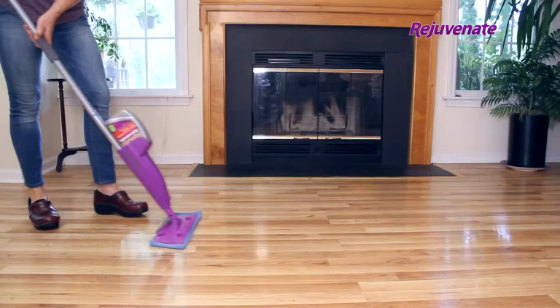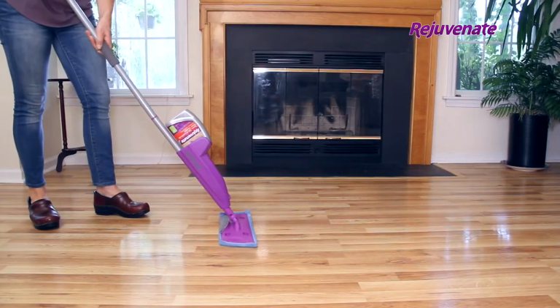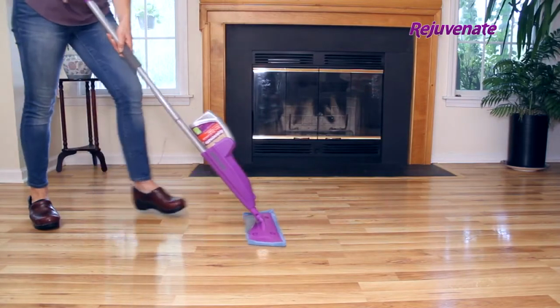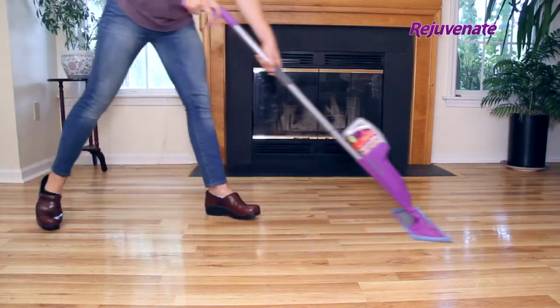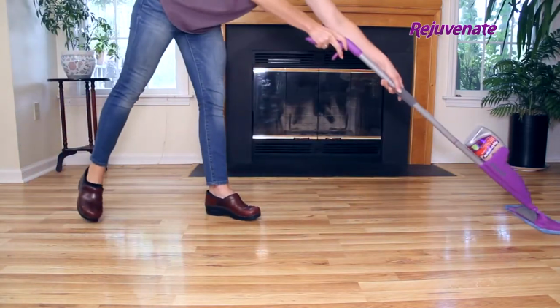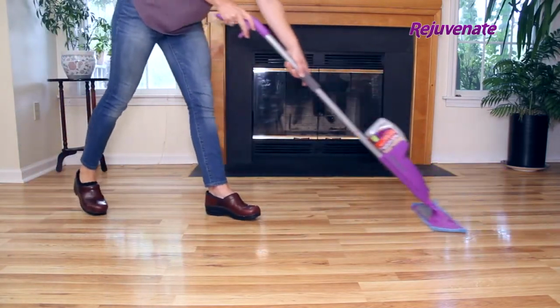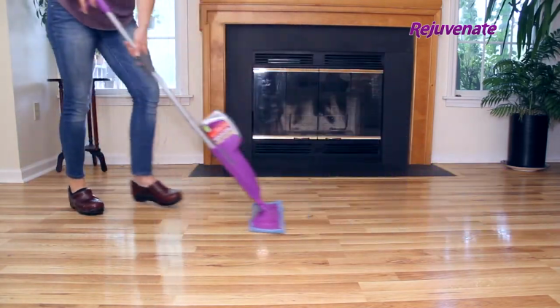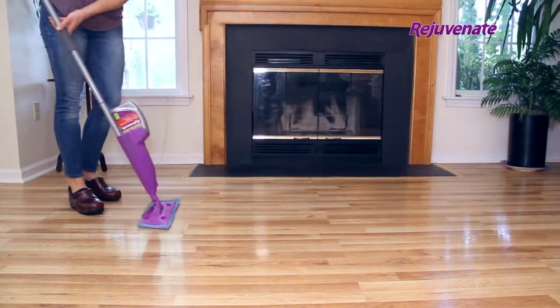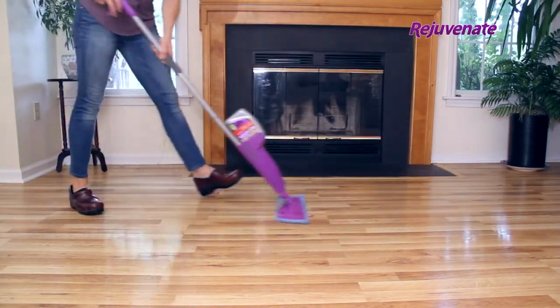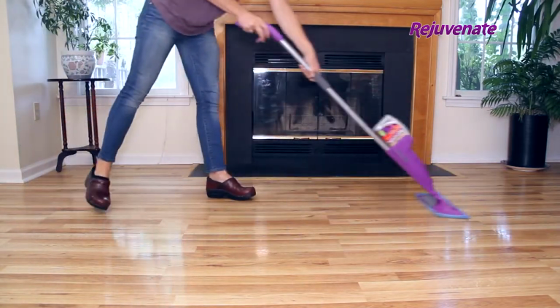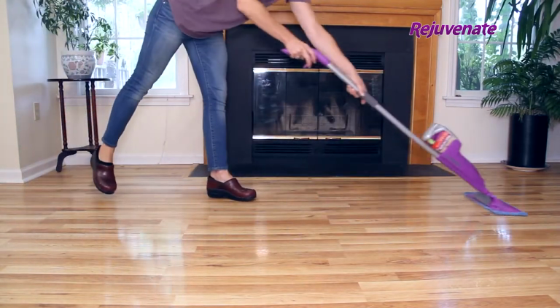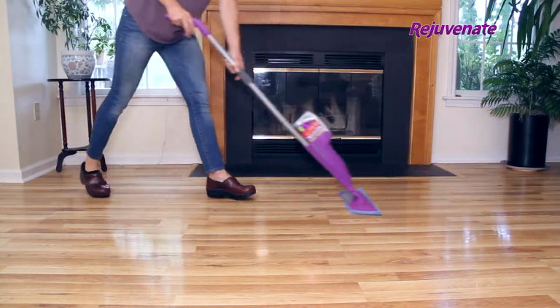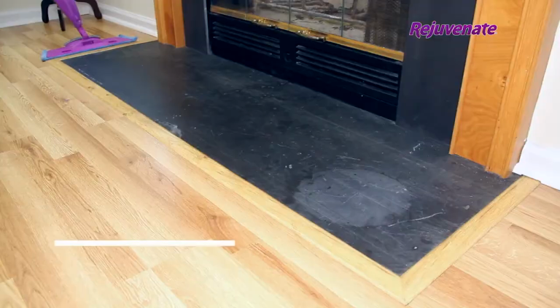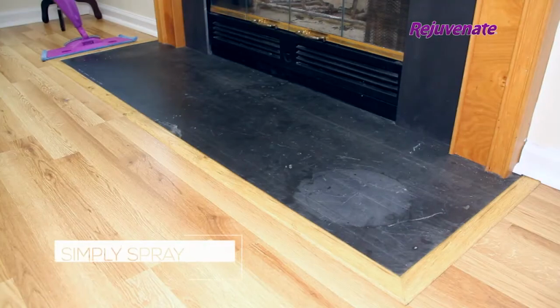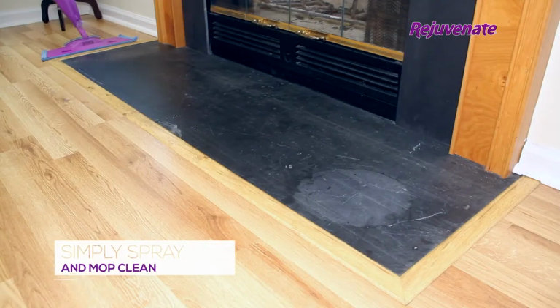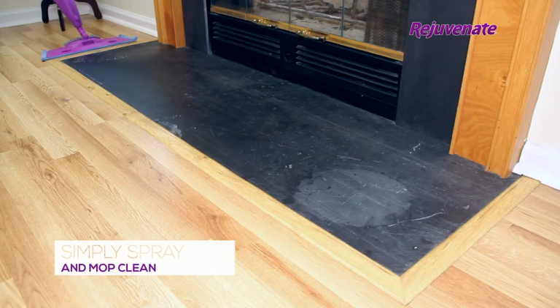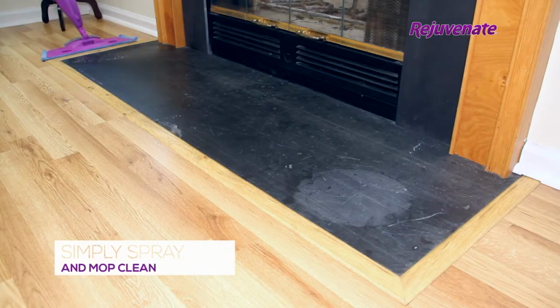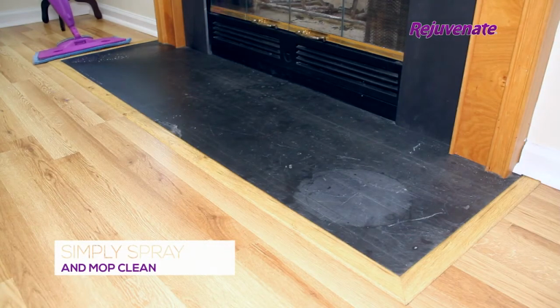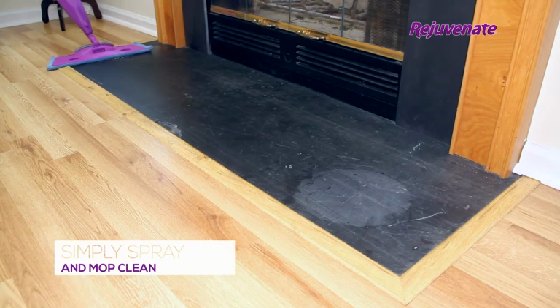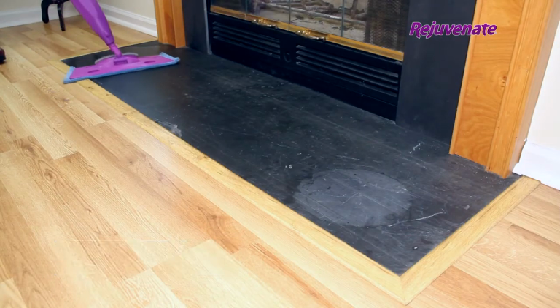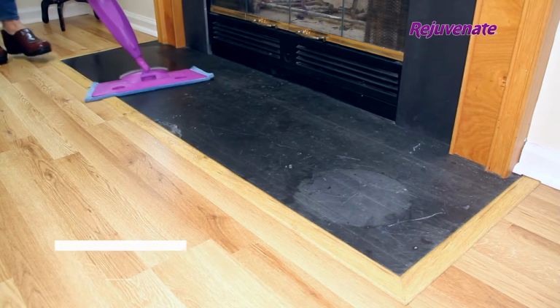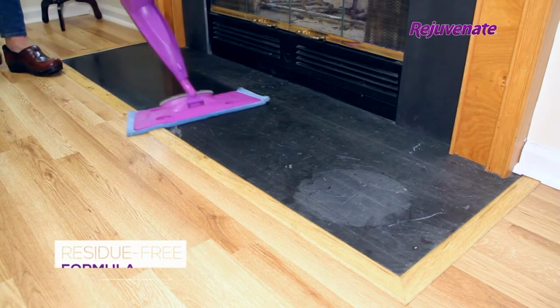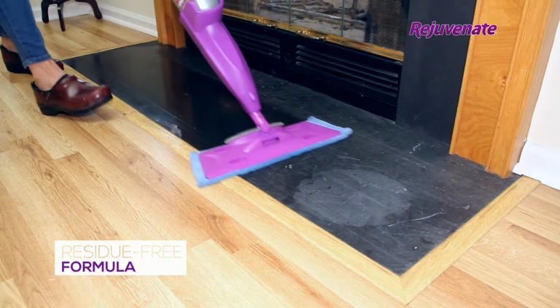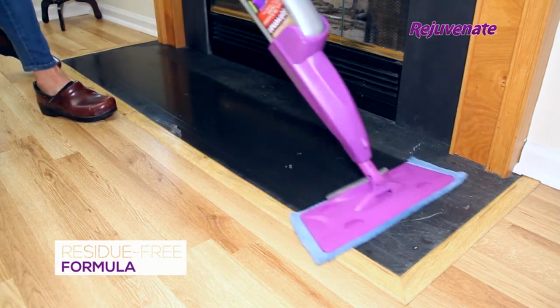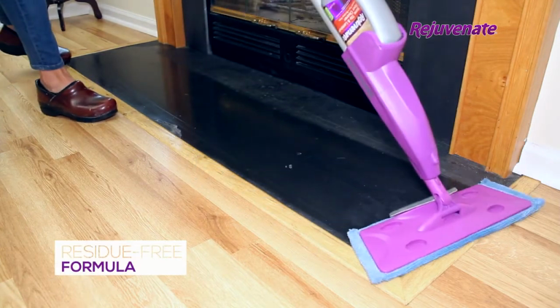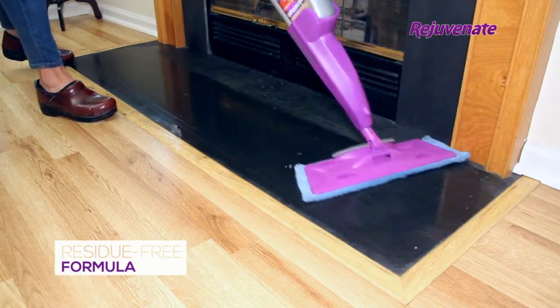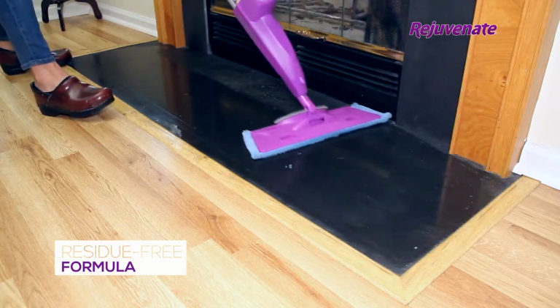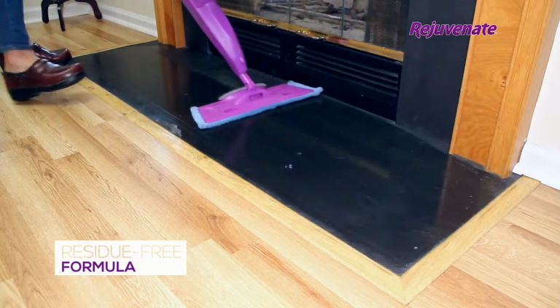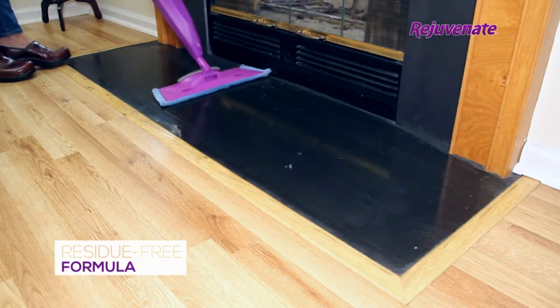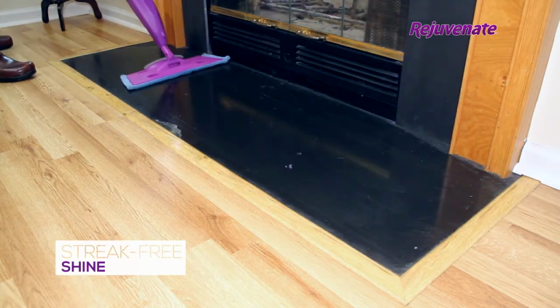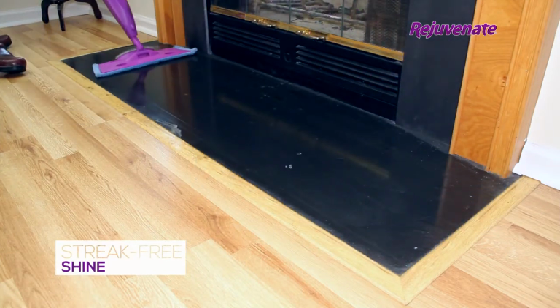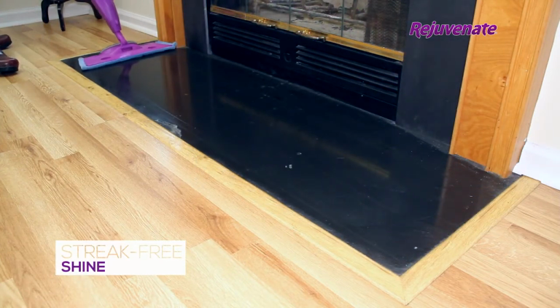It's strong enough to eliminate ground-in dirt and debris, yet gentle enough to use as an everyday cleaner. To use, simply spray the soiled area and mop clean. This residue-free floor cleaning formula will remove trapped dirt and stains, leaving a streak-free shine.